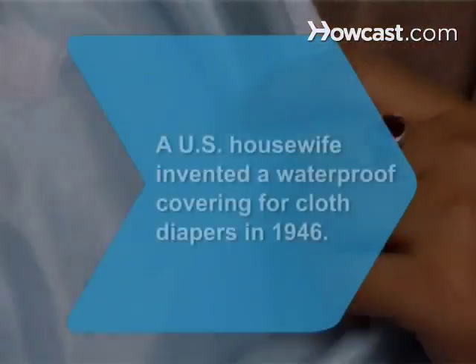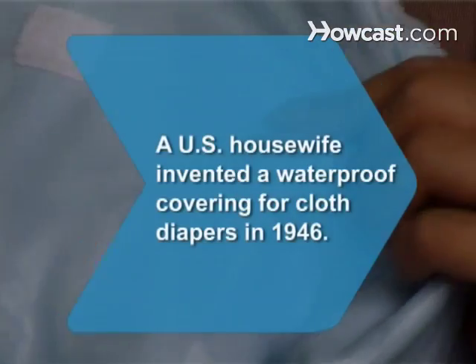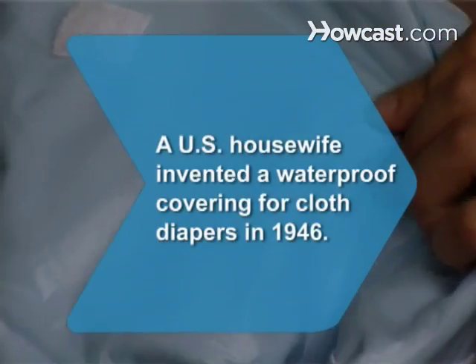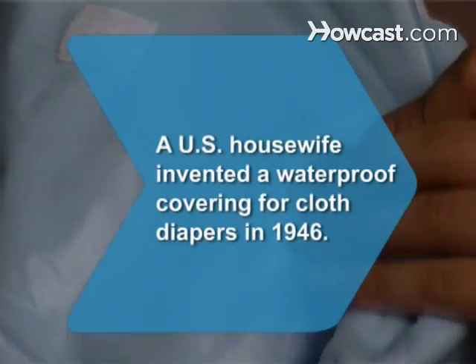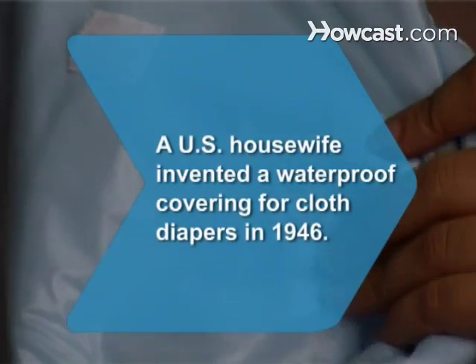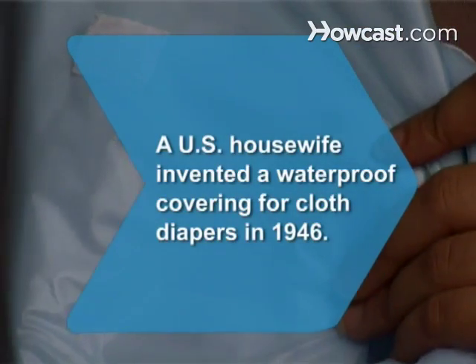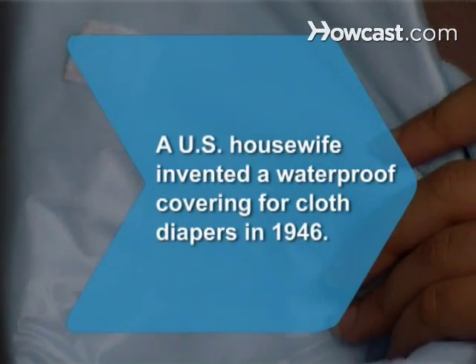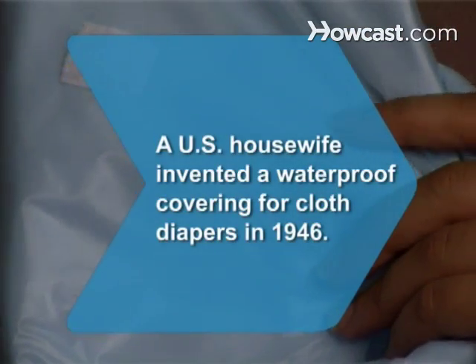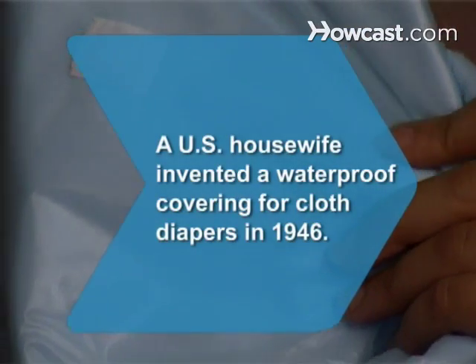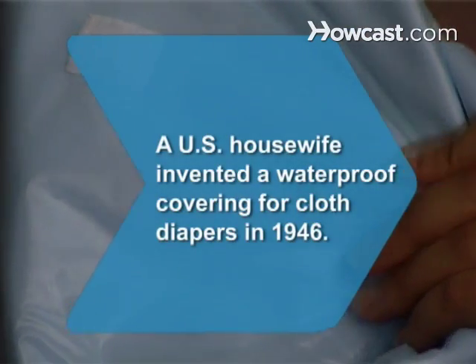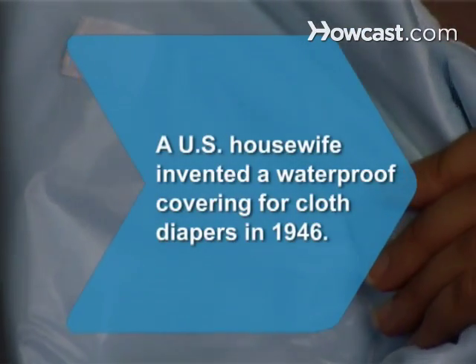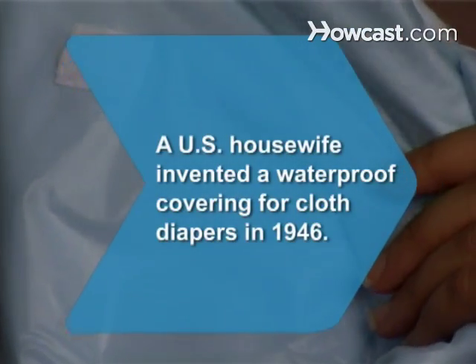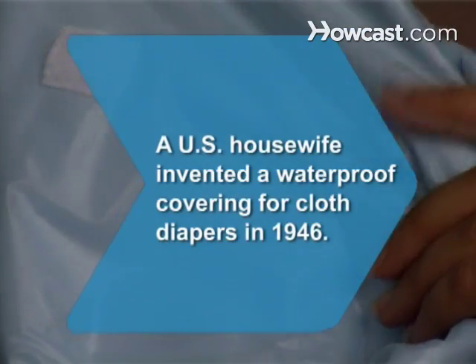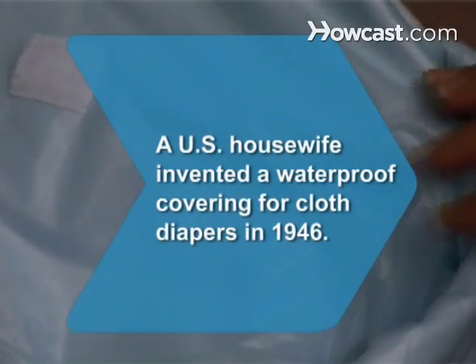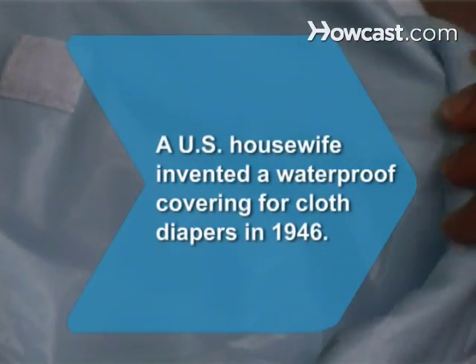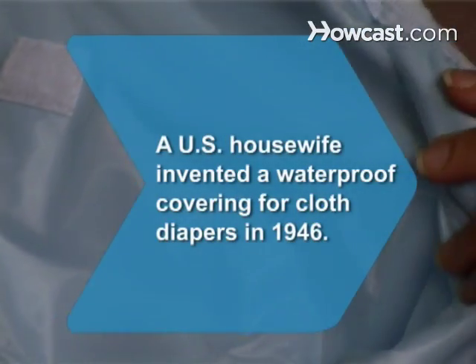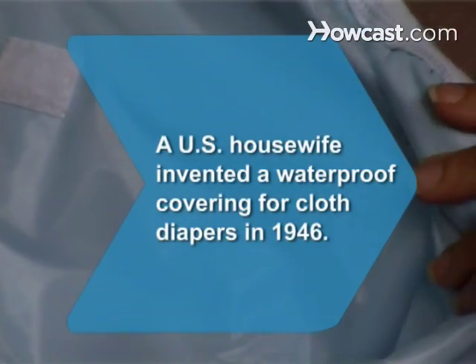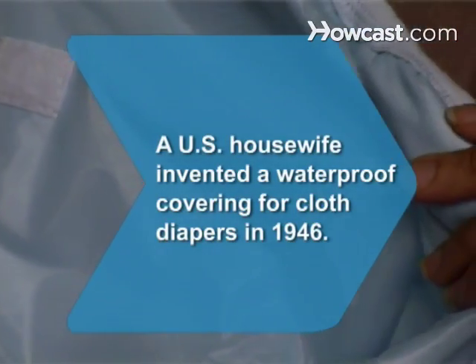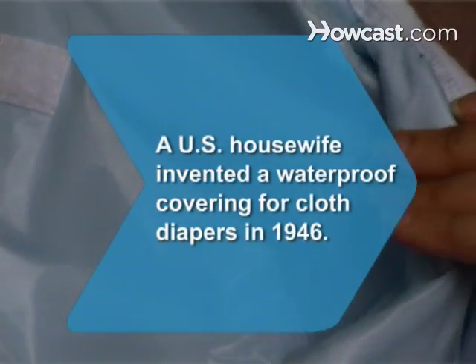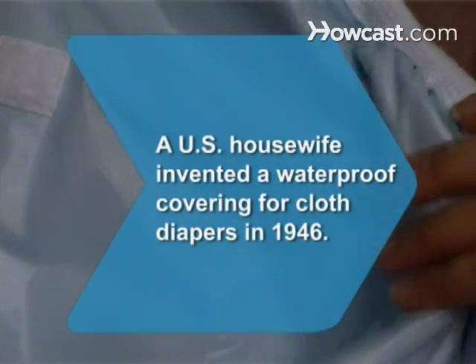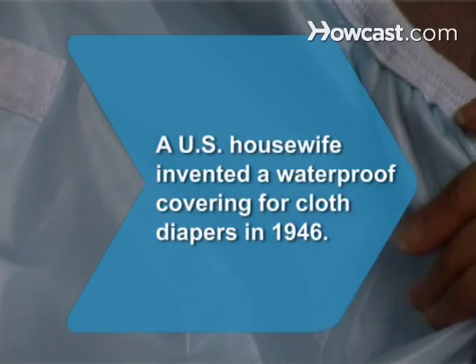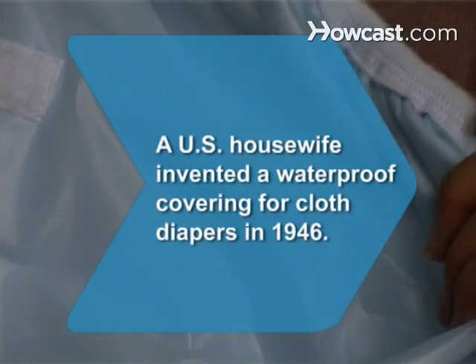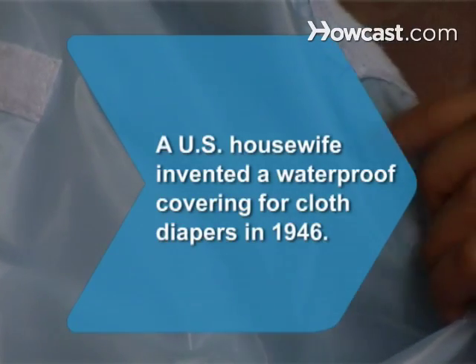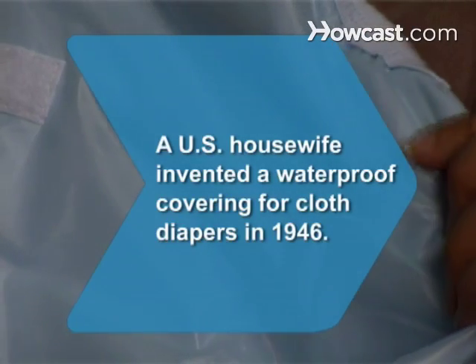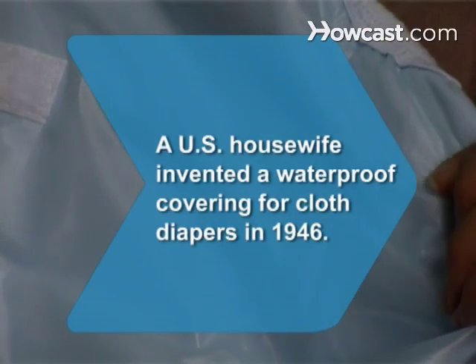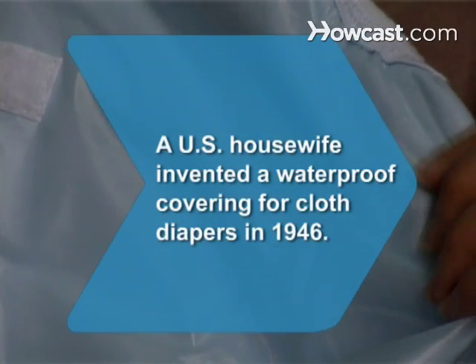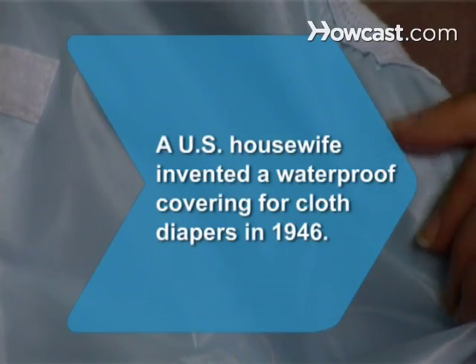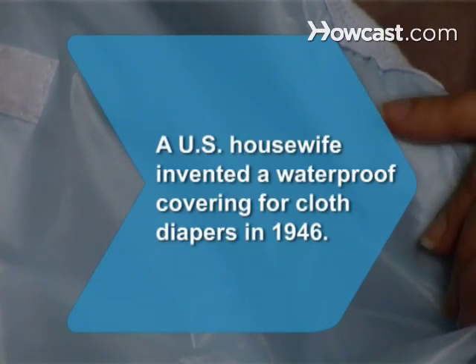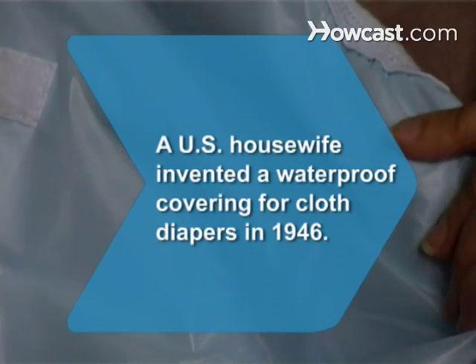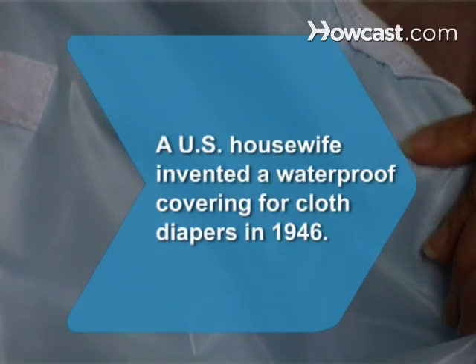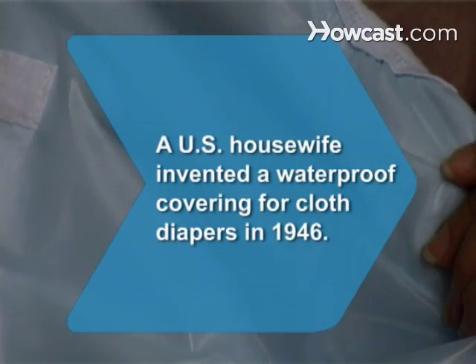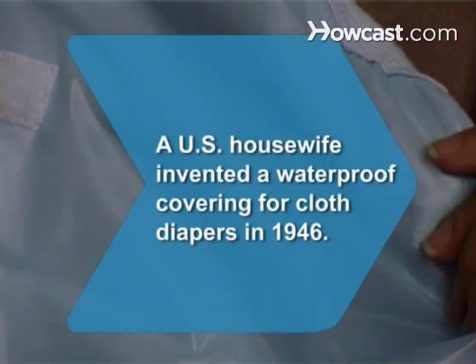Did you know? In 1946, American housewife Marion Donovan invented a waterproof covering for cloth diapers using shower curtain materials.